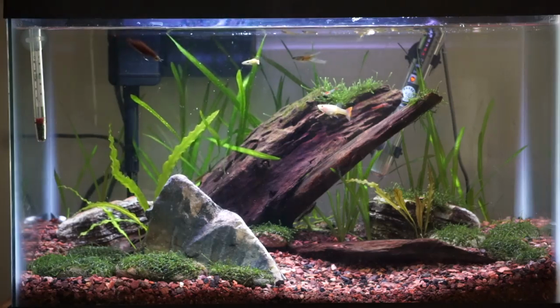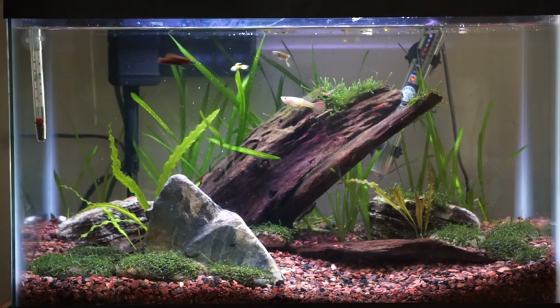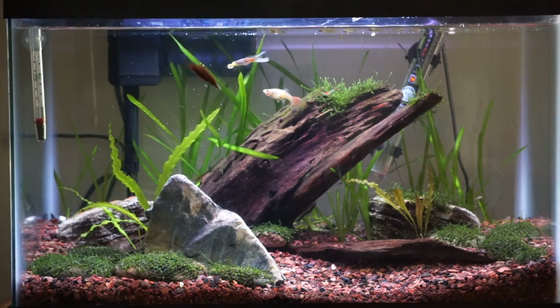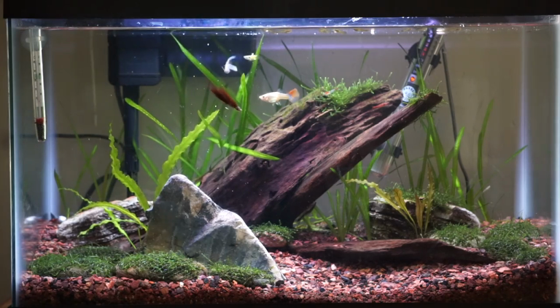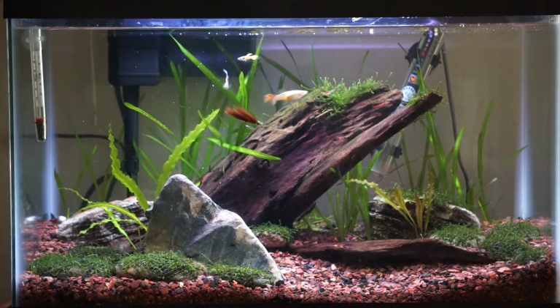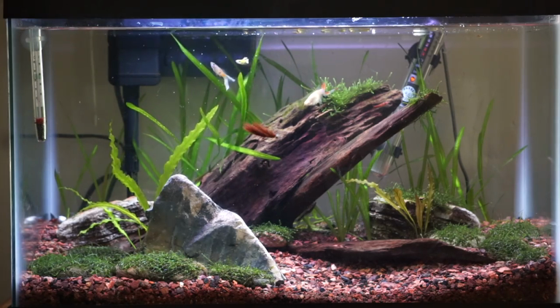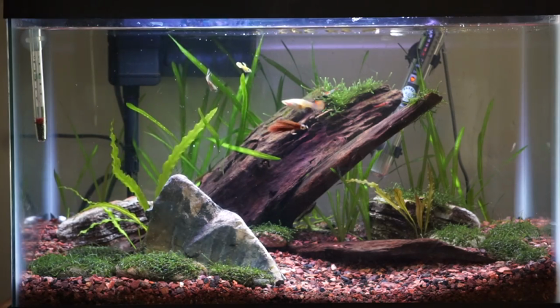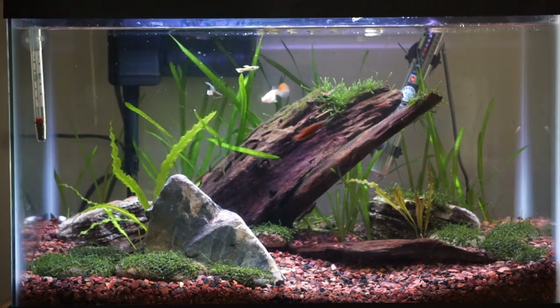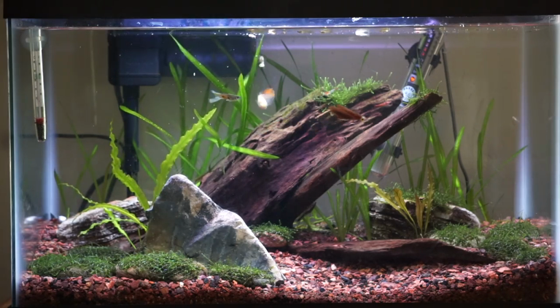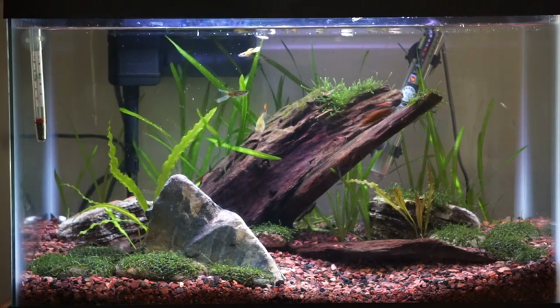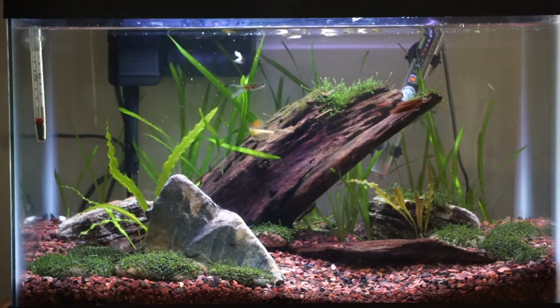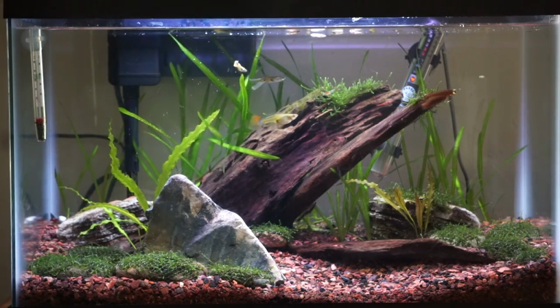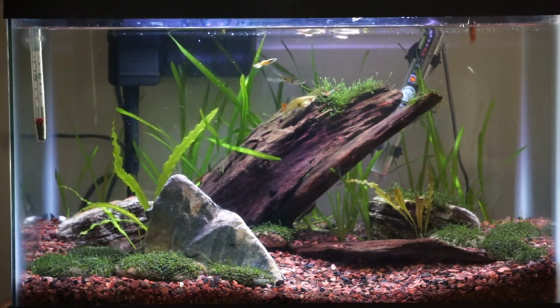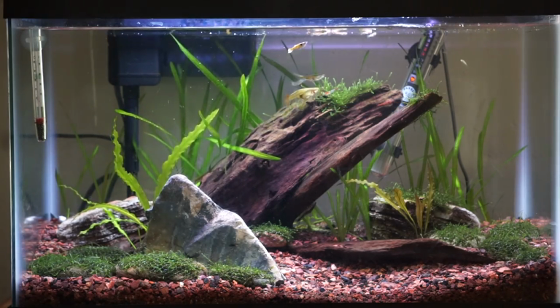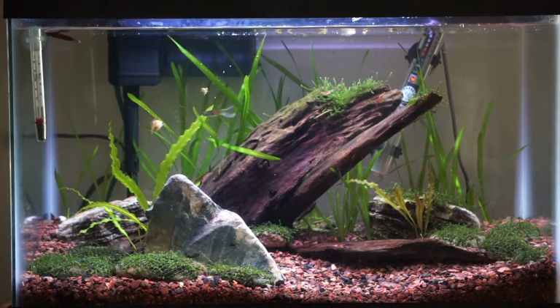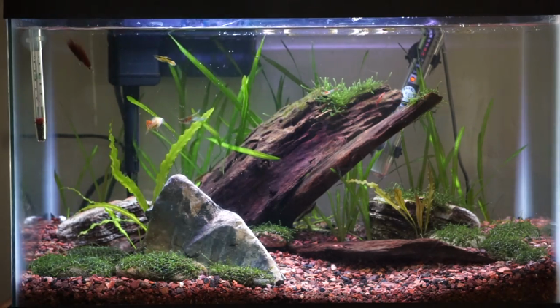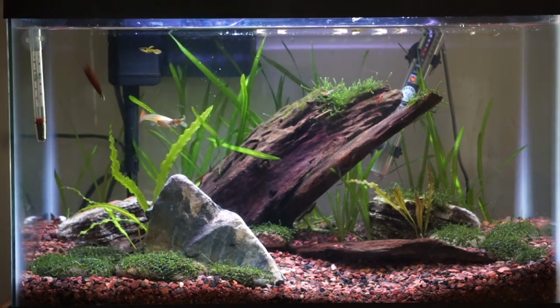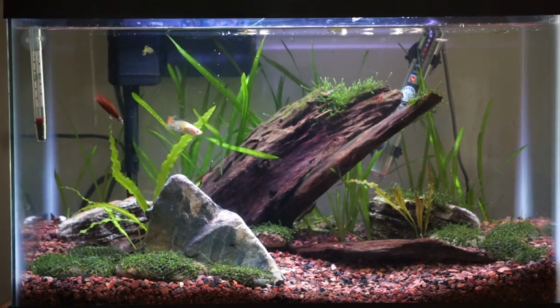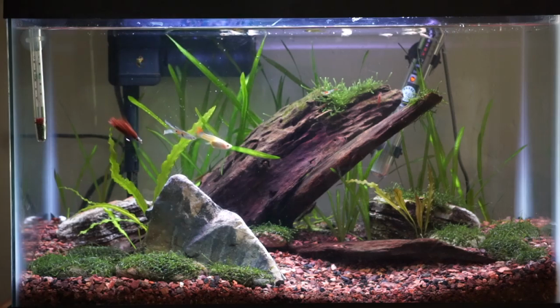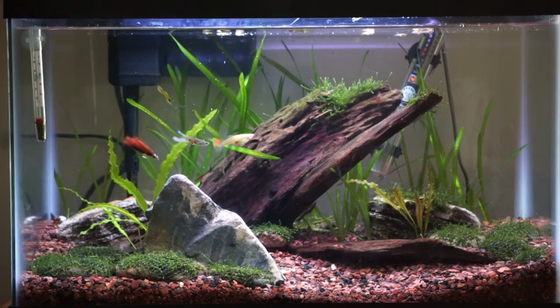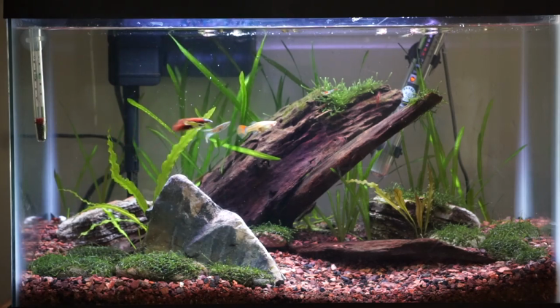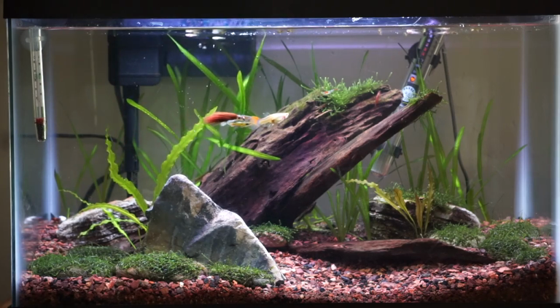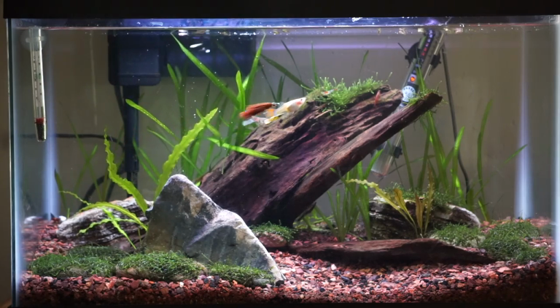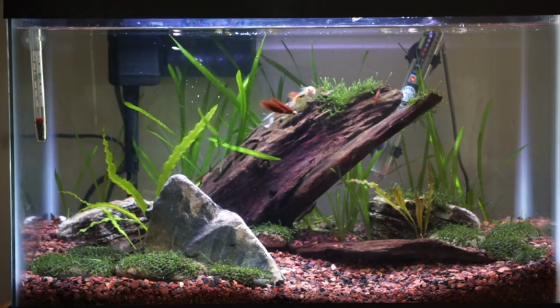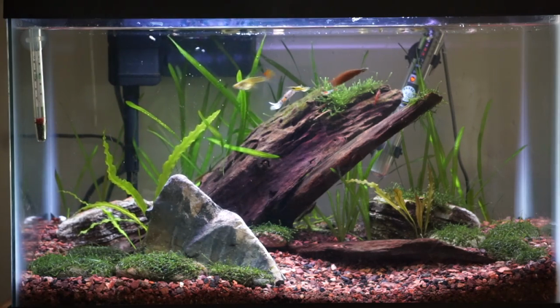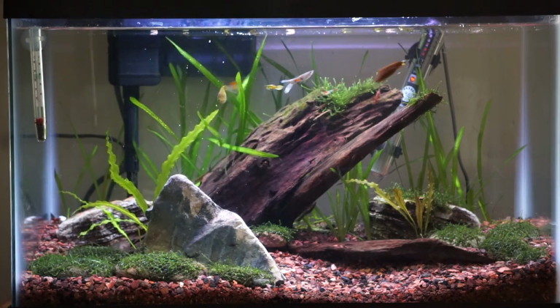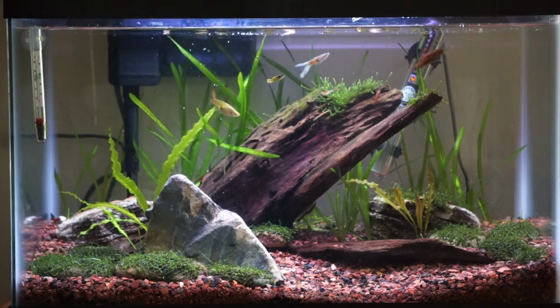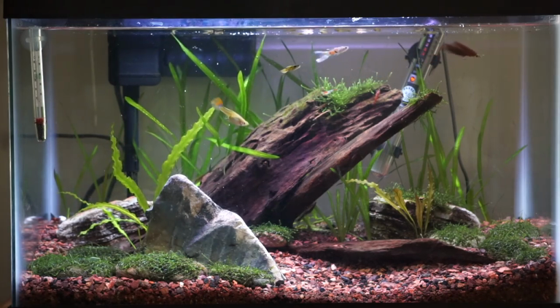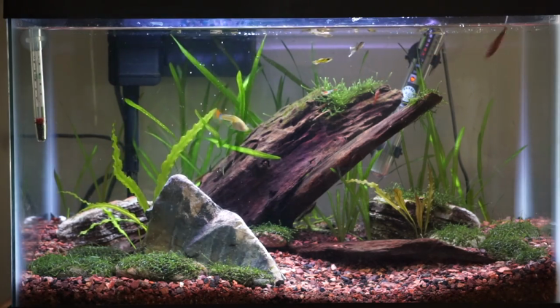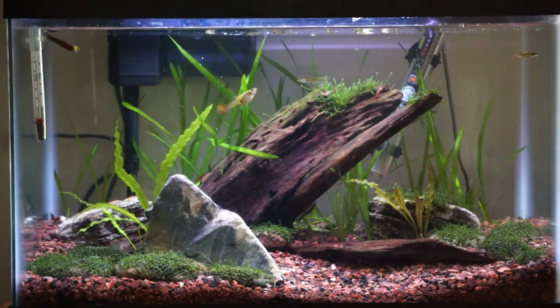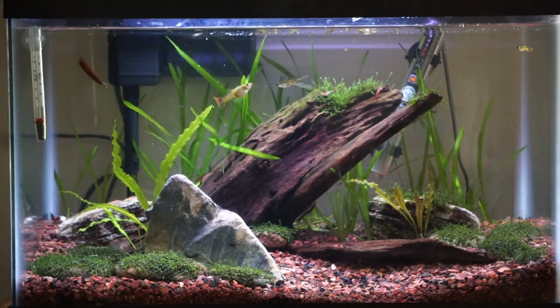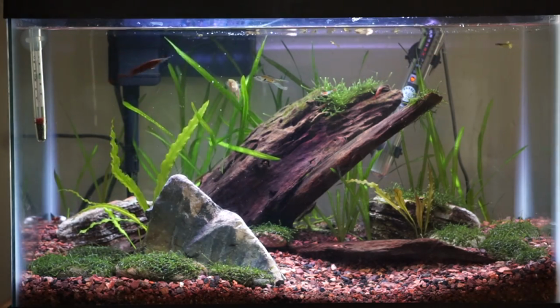Because of the marabou, this fly moves very nicely in the water, especially with the fast current. This is a great fly for fishing trout on a river or stream.